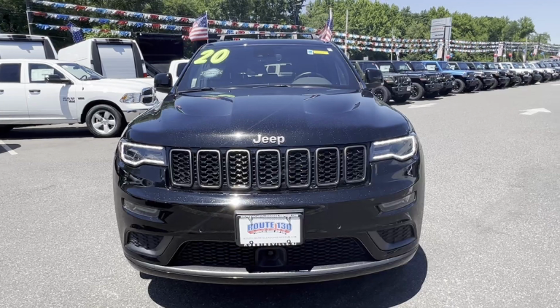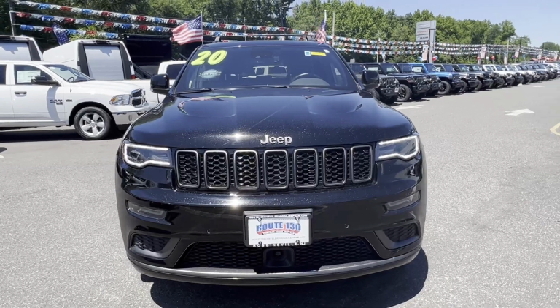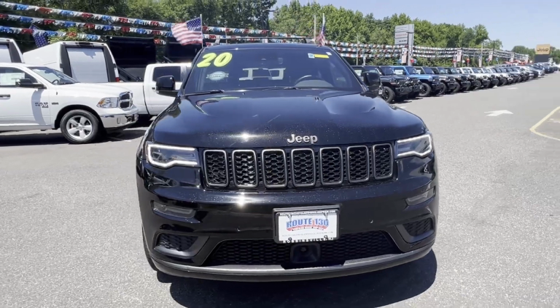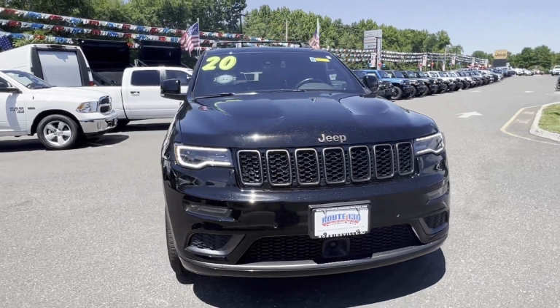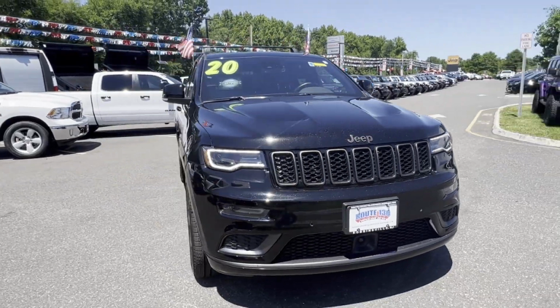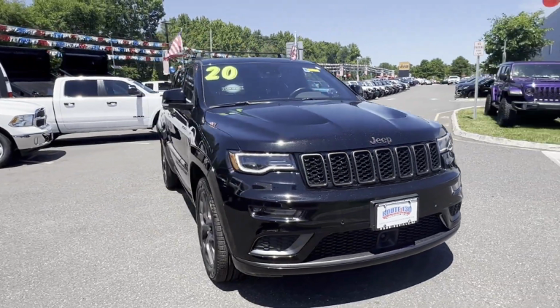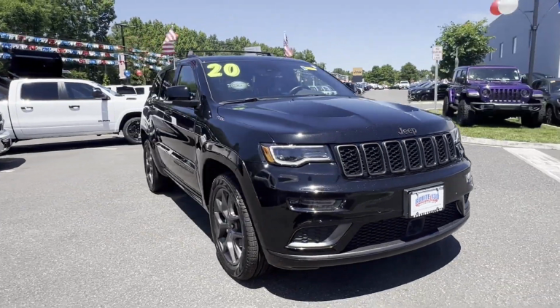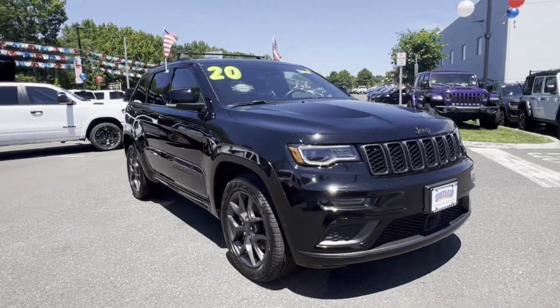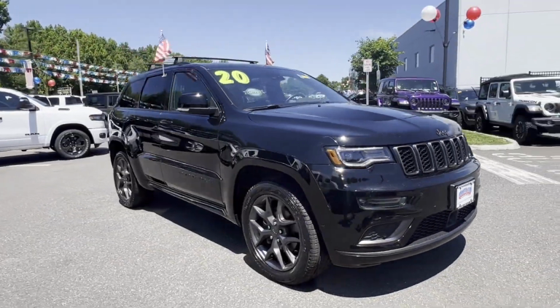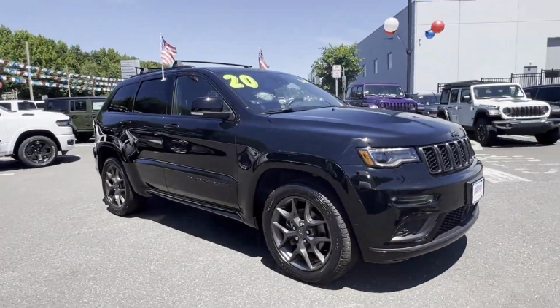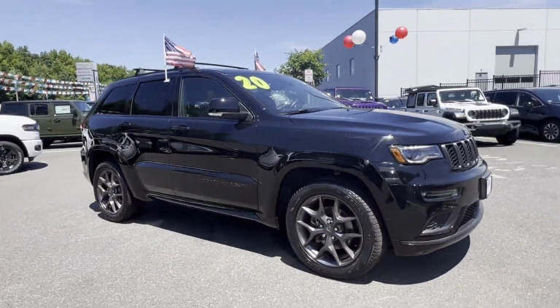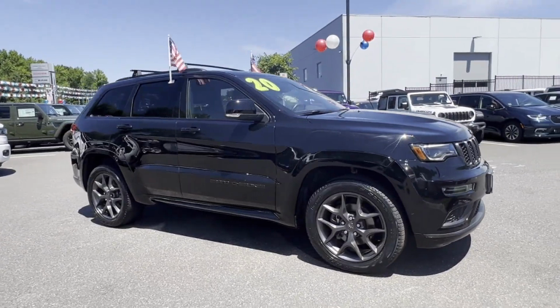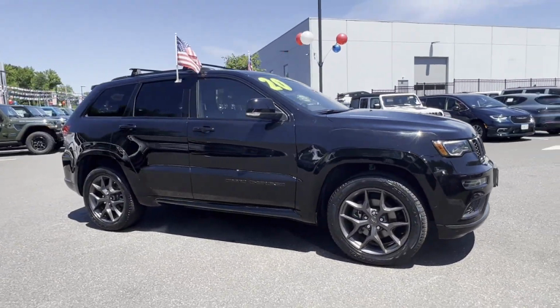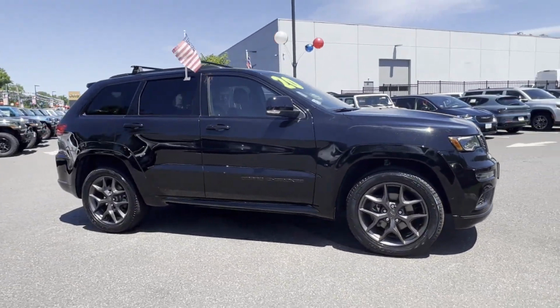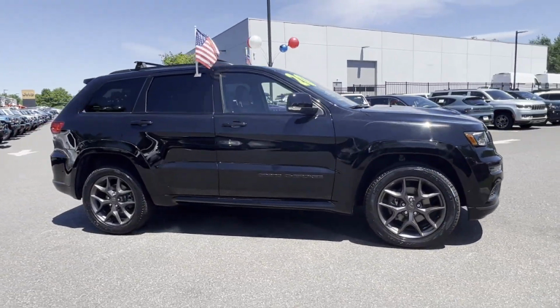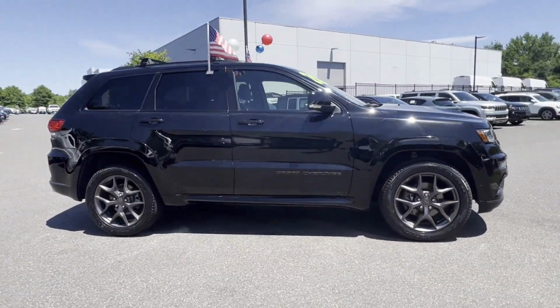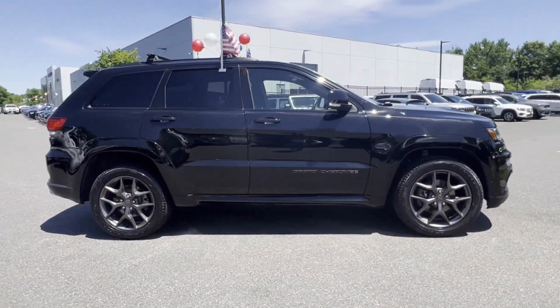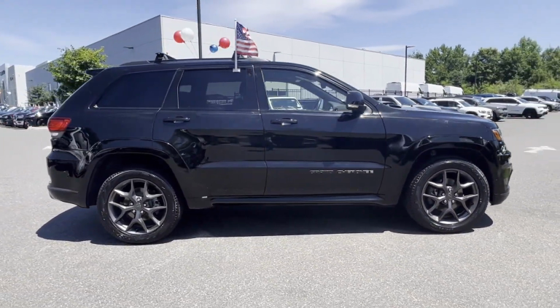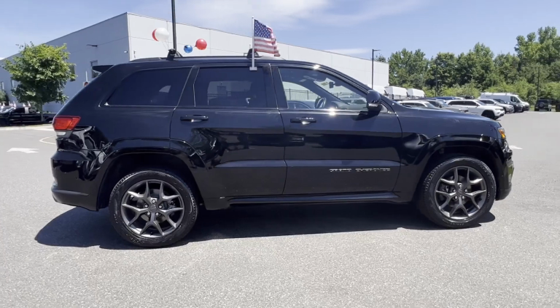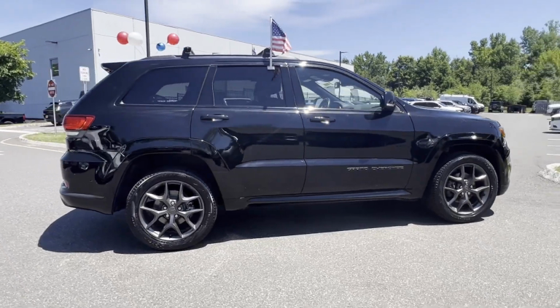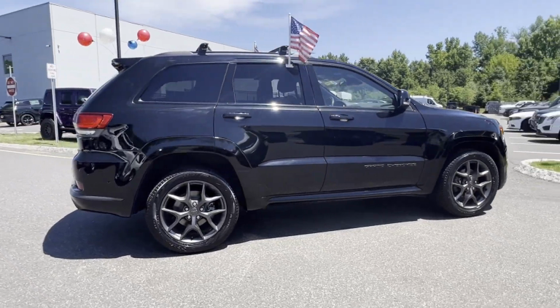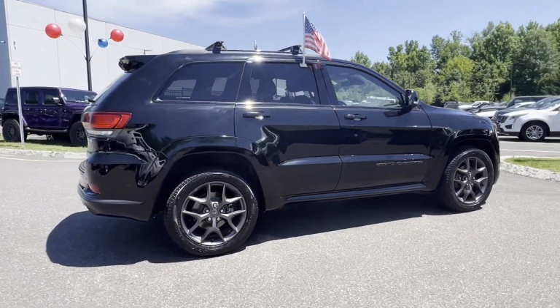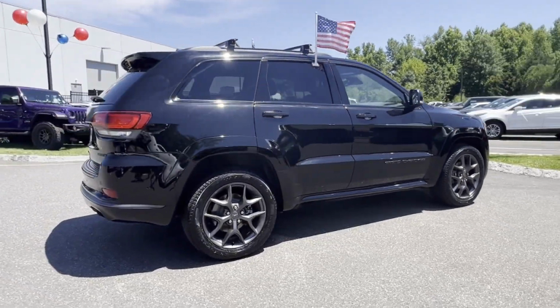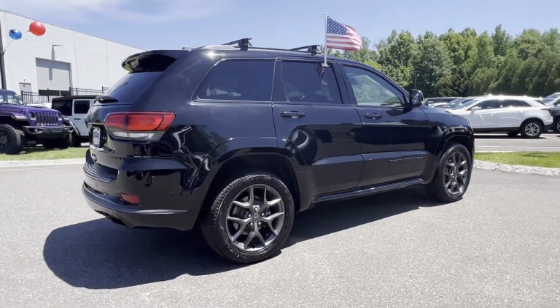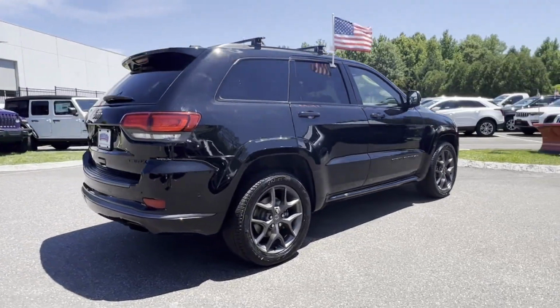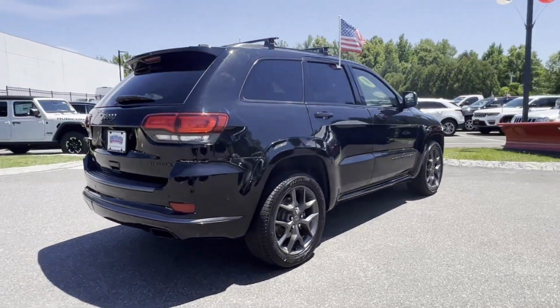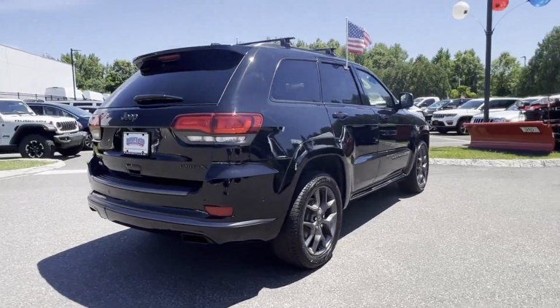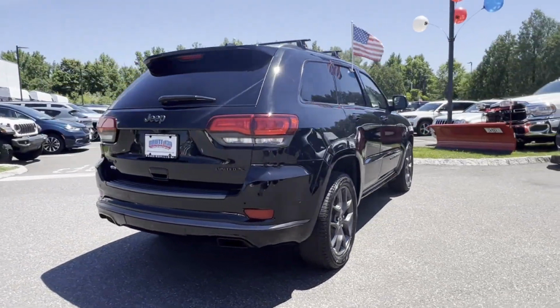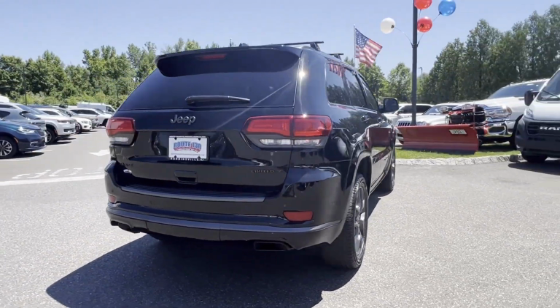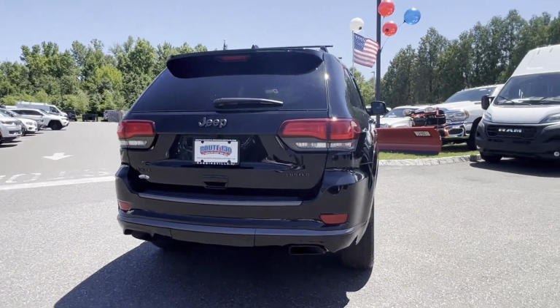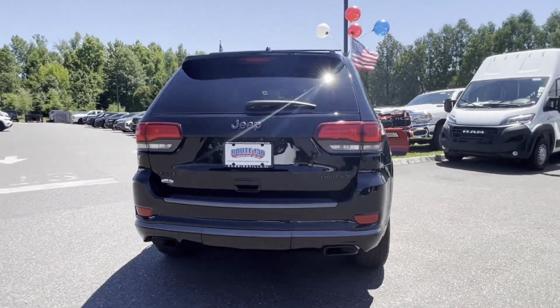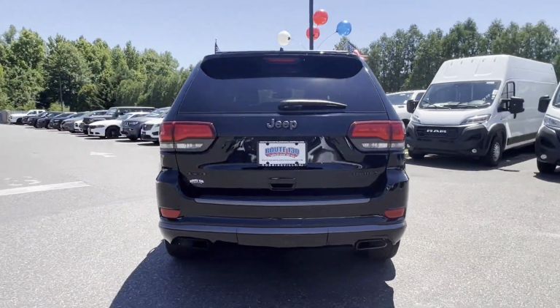2020 Jeep Grand Cherokee with less than 31,000 miles on the odometer. This SUV offers space as well as power and performance. If you're looking for extras, look no further than these built-in features.